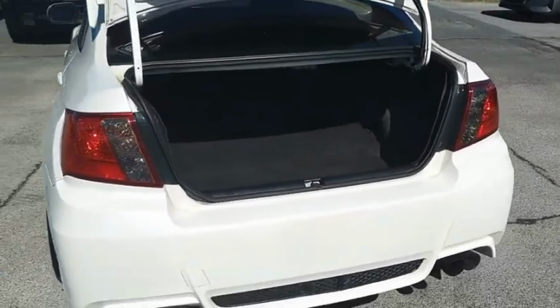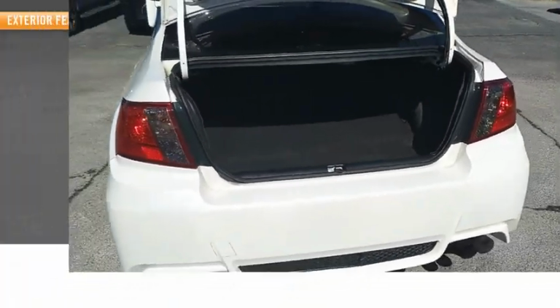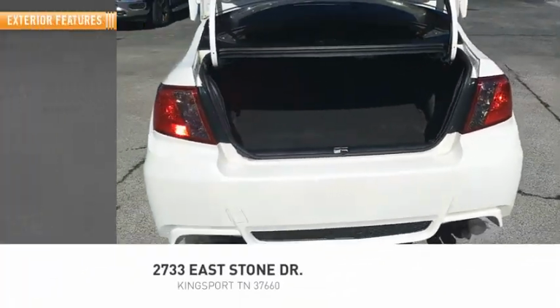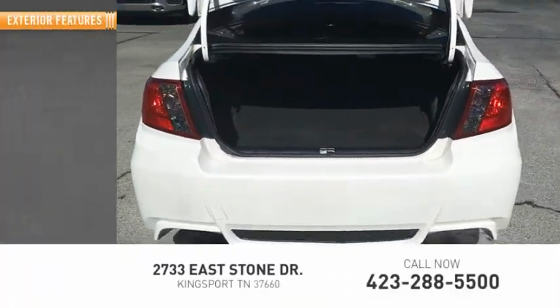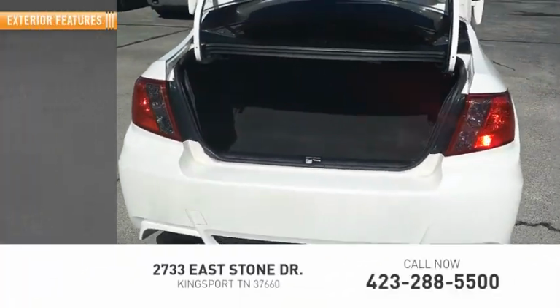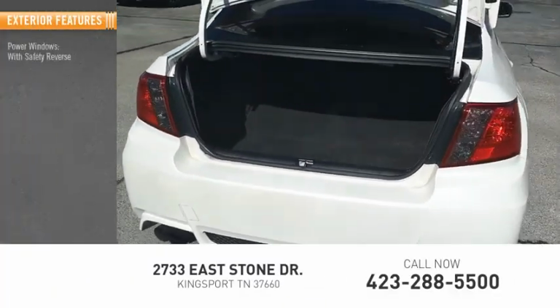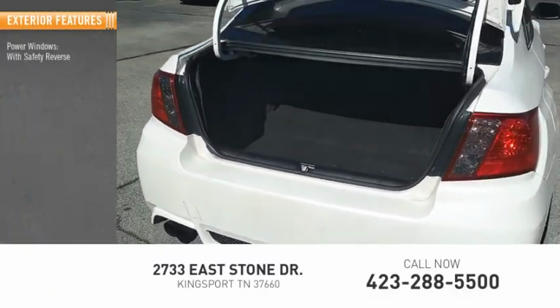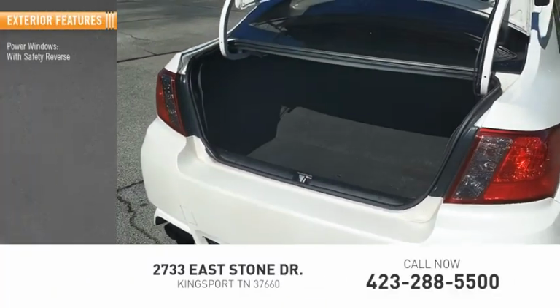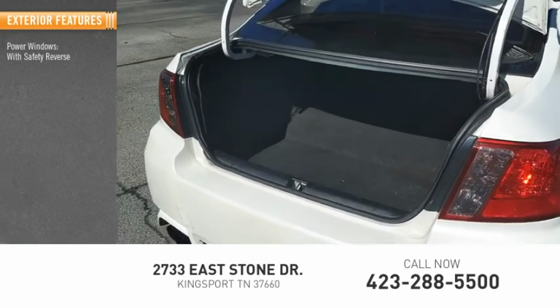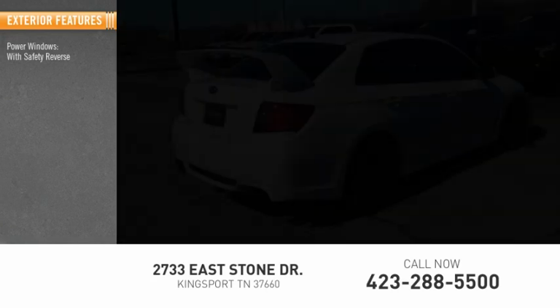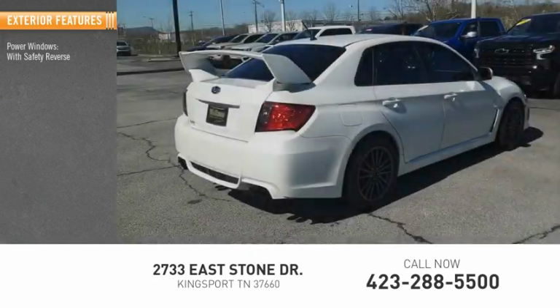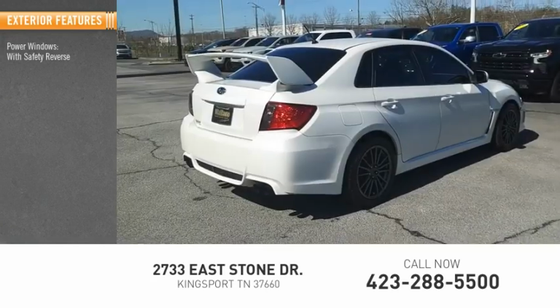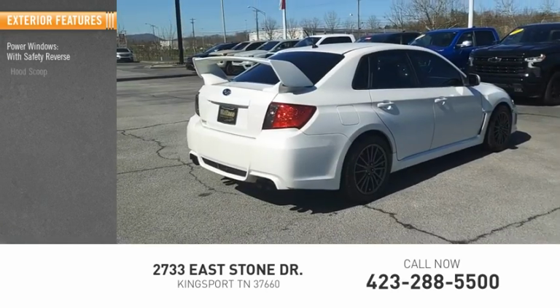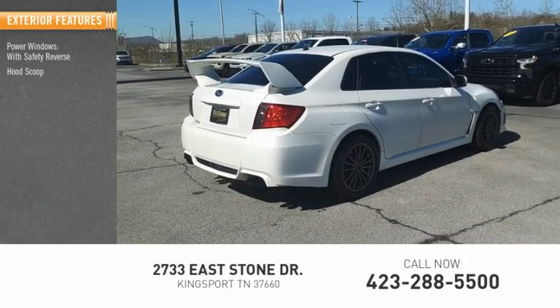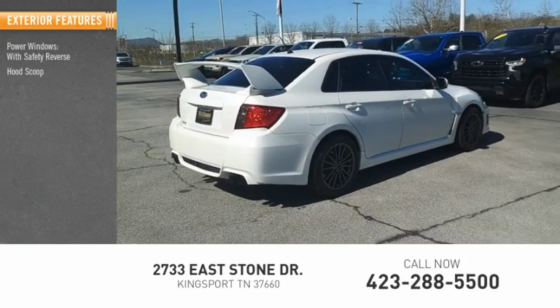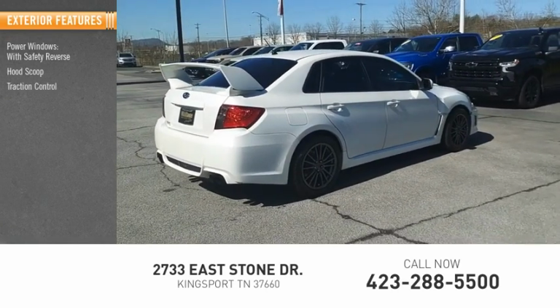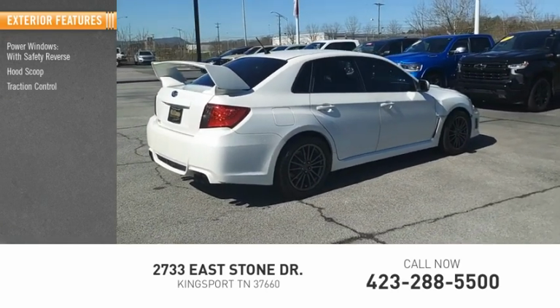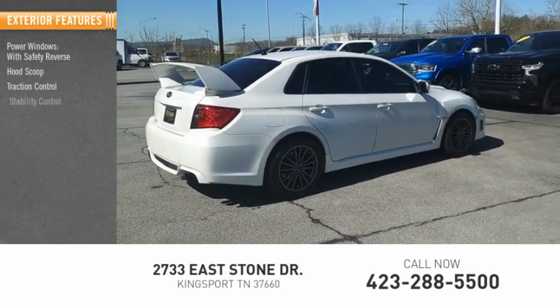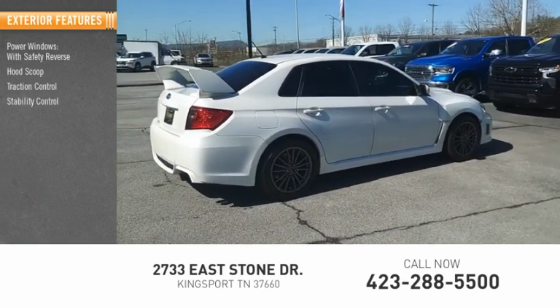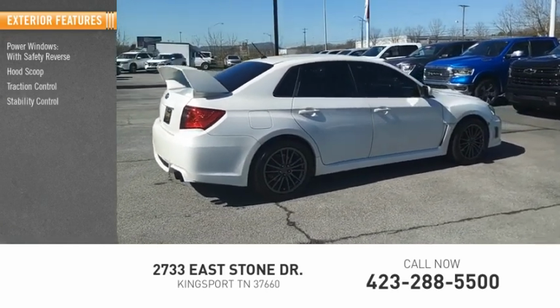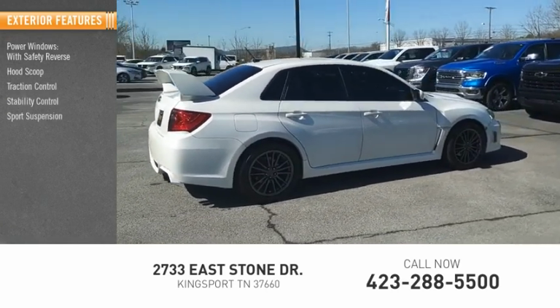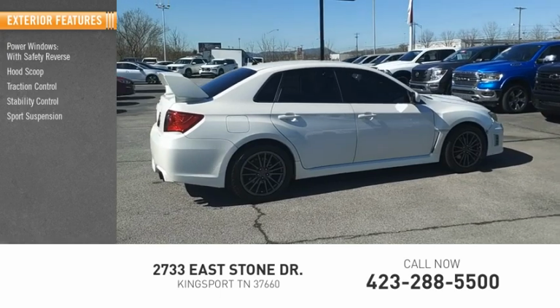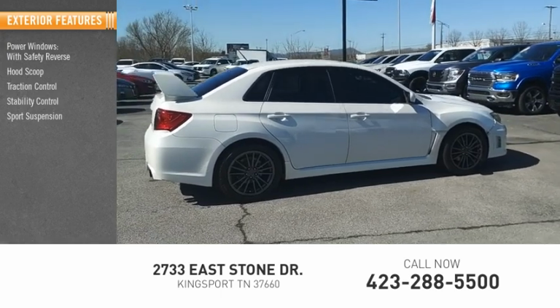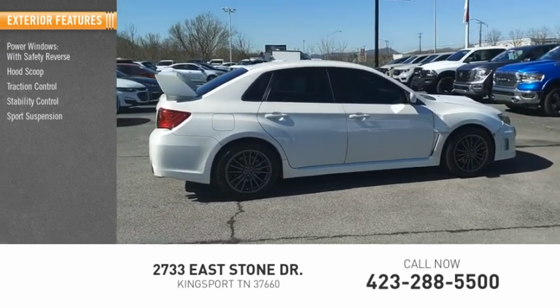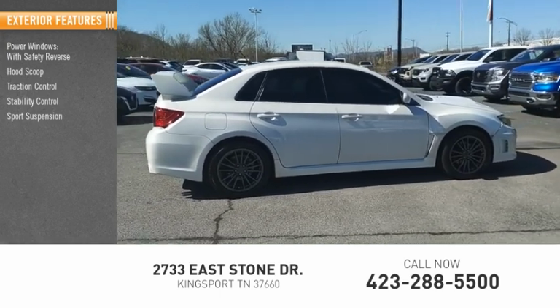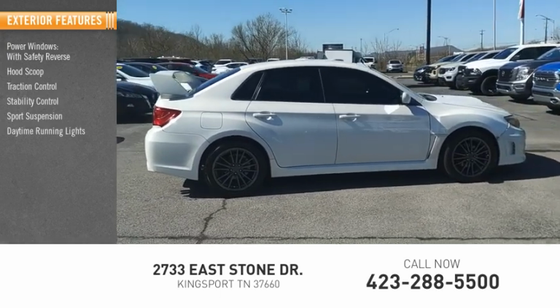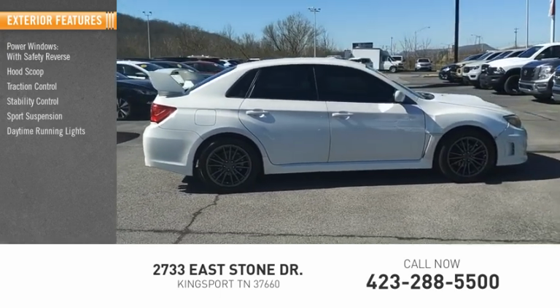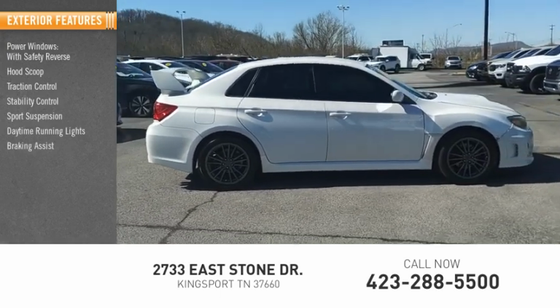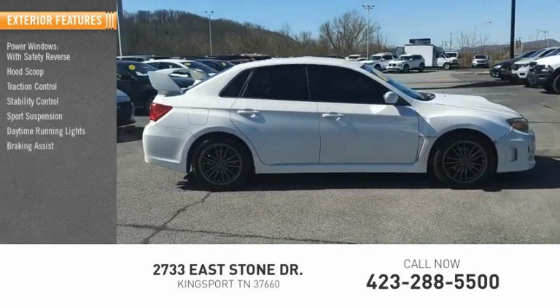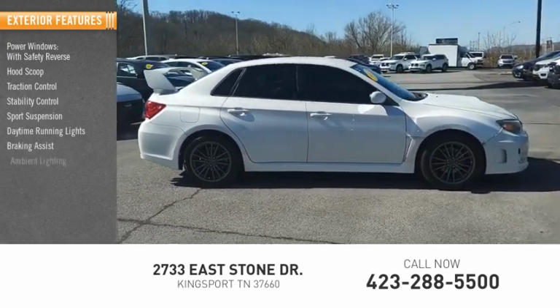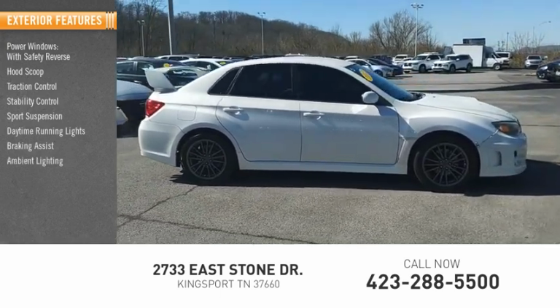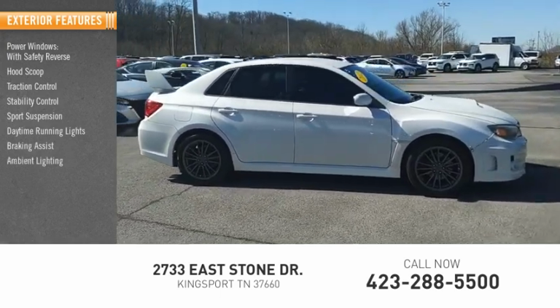Here are some of this vehicle's great options: power windows with safety reverse, hood scoop, traction control, stability control, sports suspension, daytime running lights, braking assist, and ambient lighting.